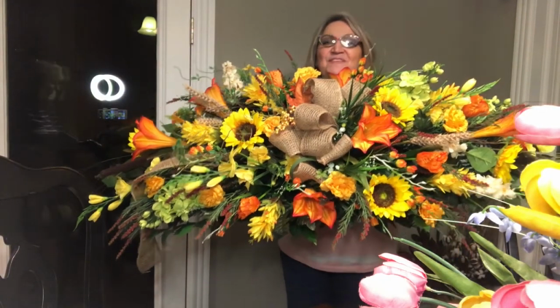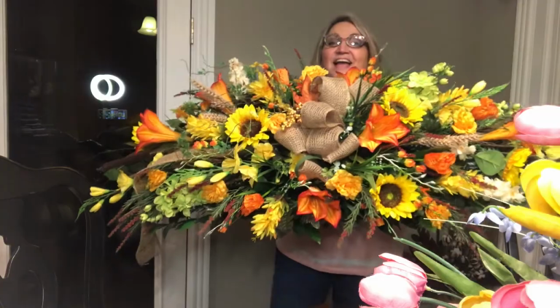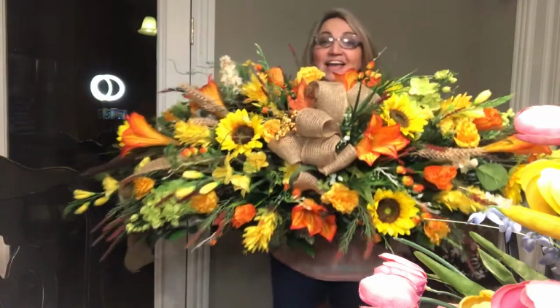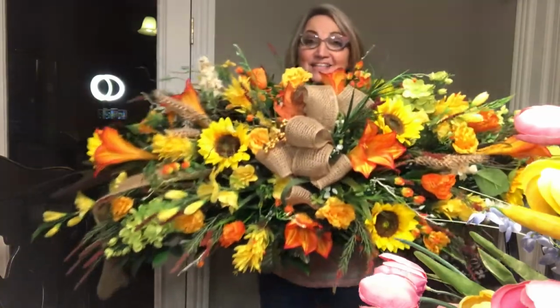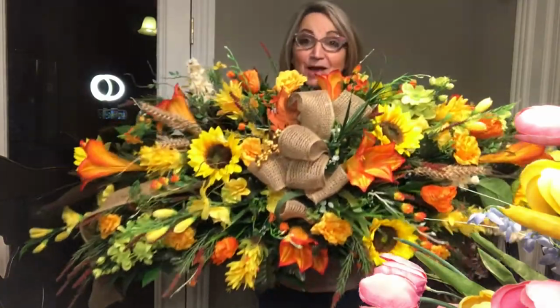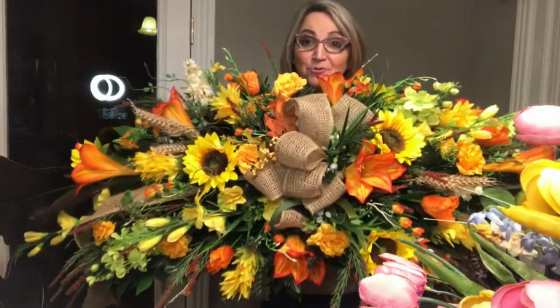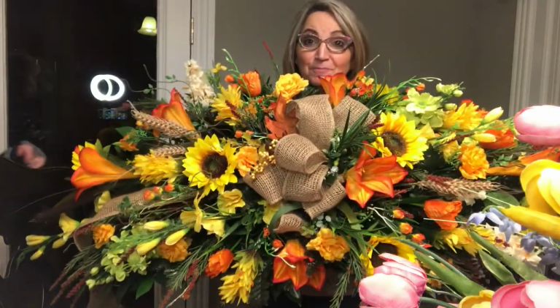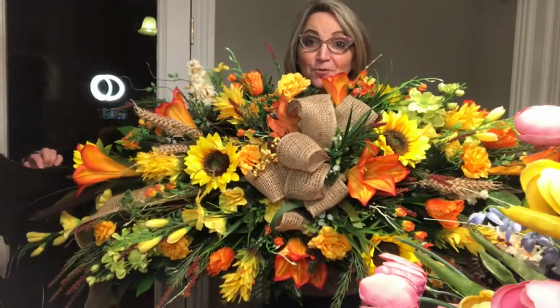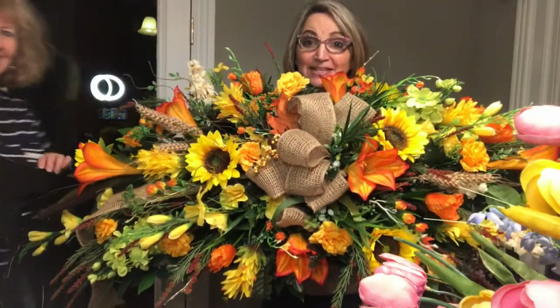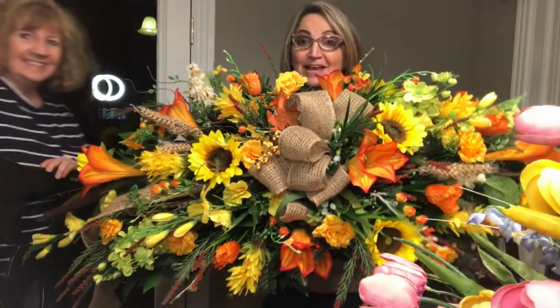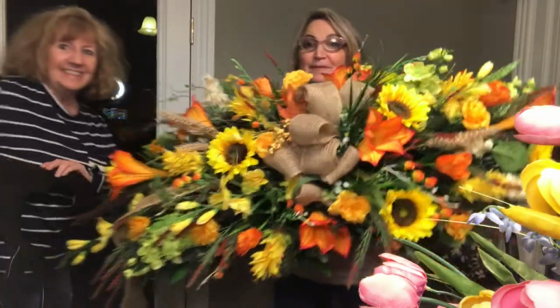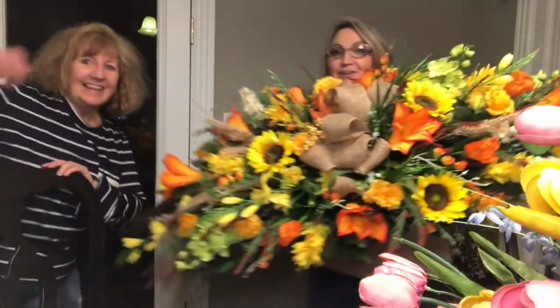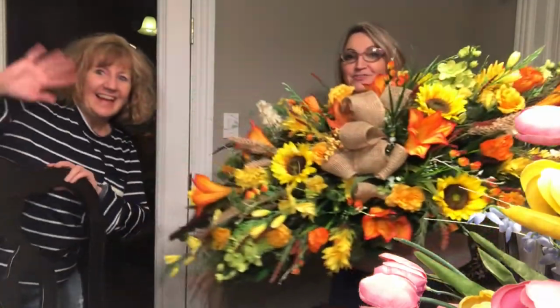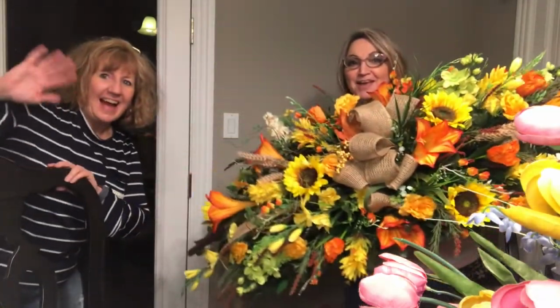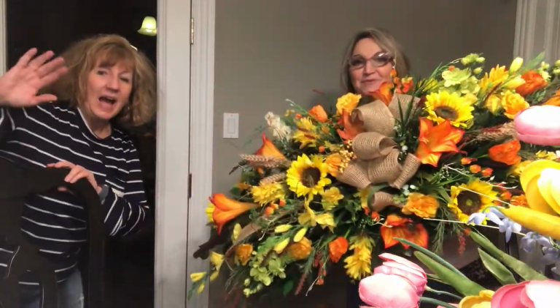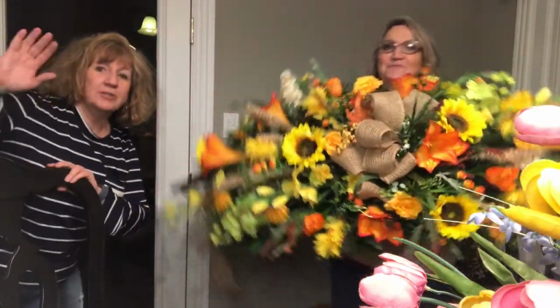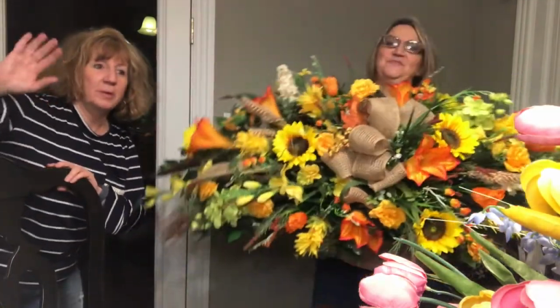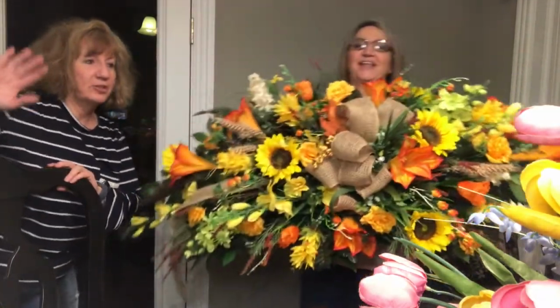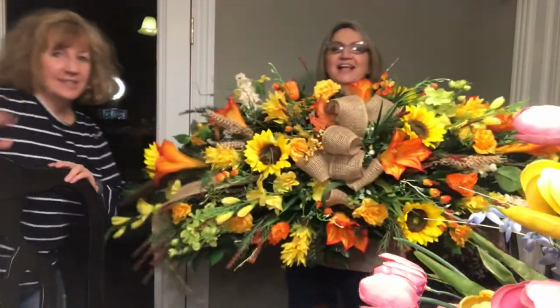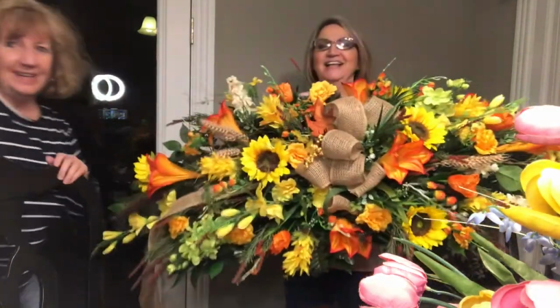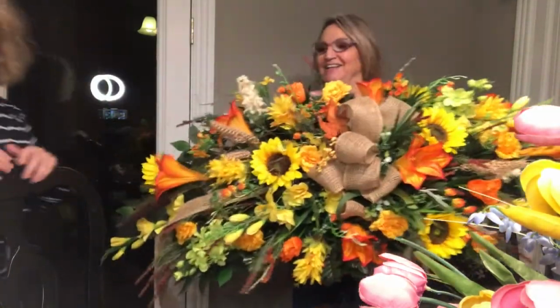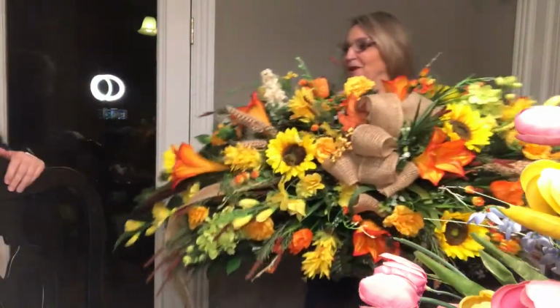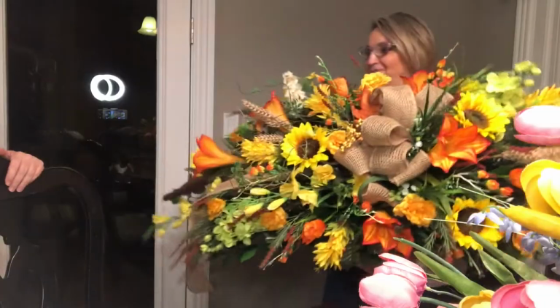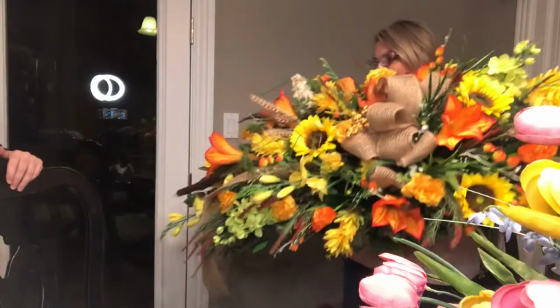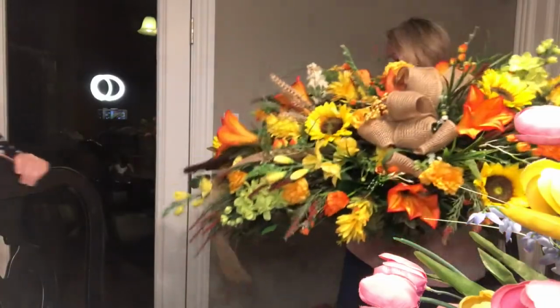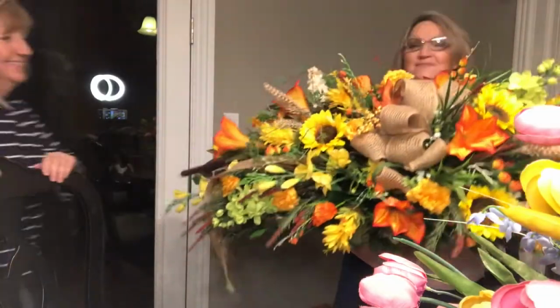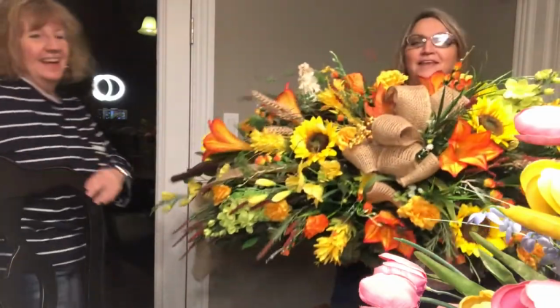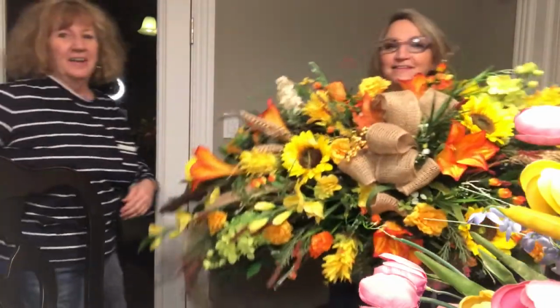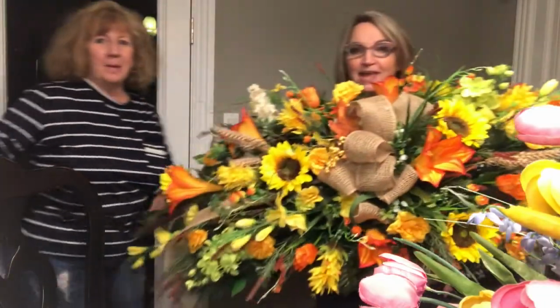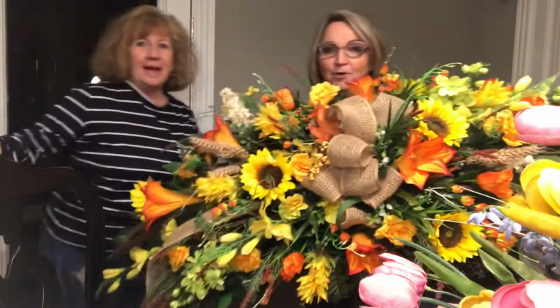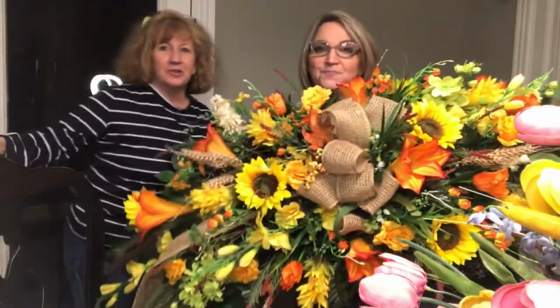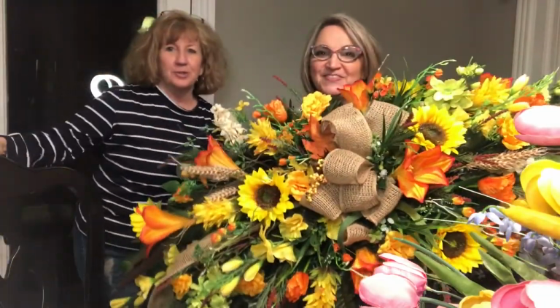Hey! It's Mo from Mo and Deb. And here's Deb. I'm just gonna be watching today. Come on, Deb. You're in this camera. I might hand her a tool.